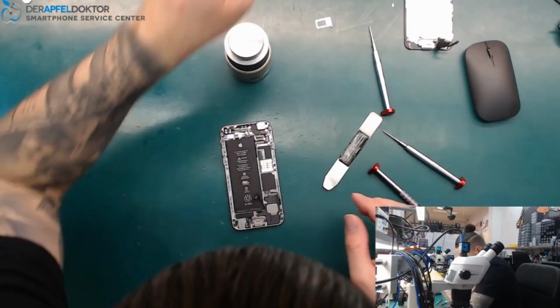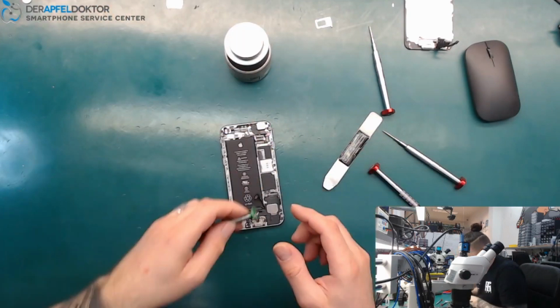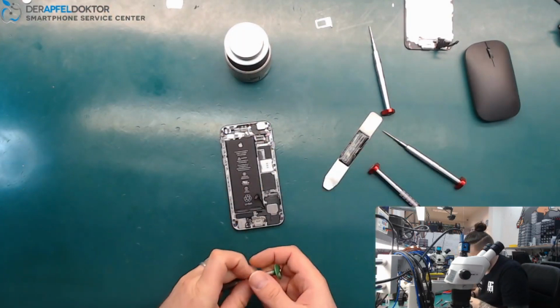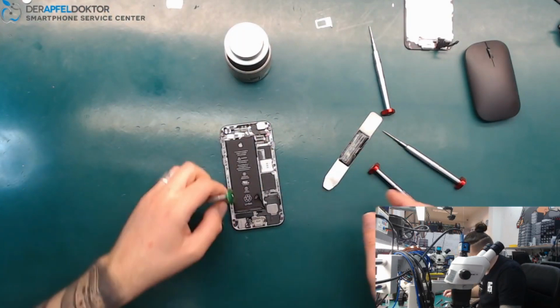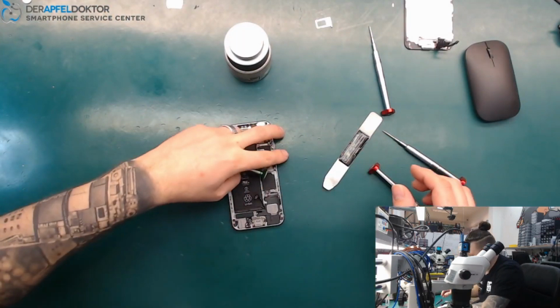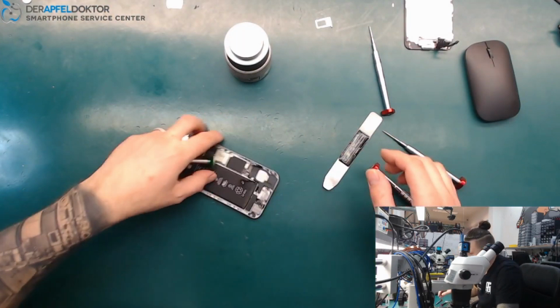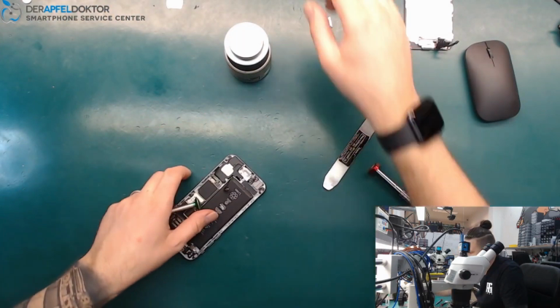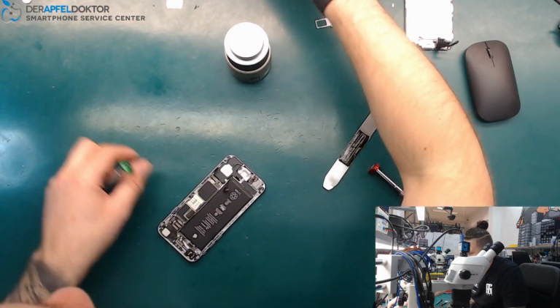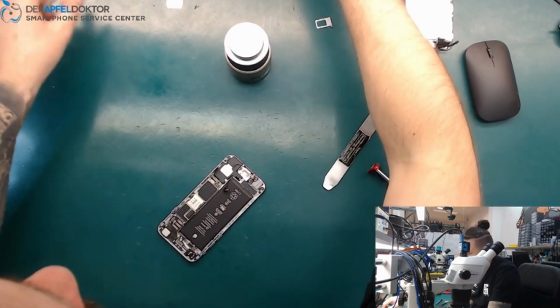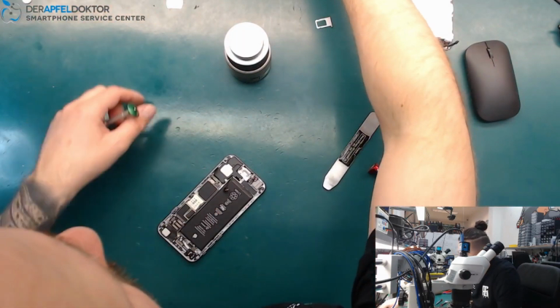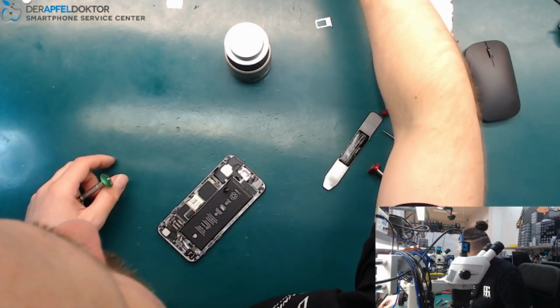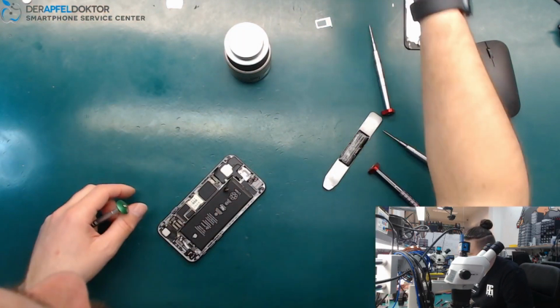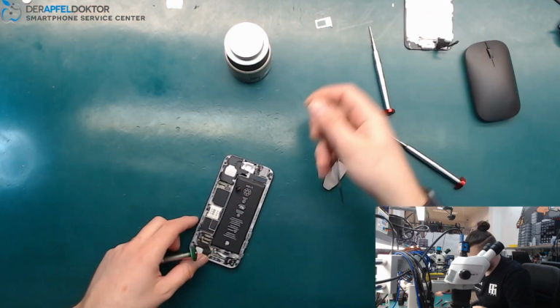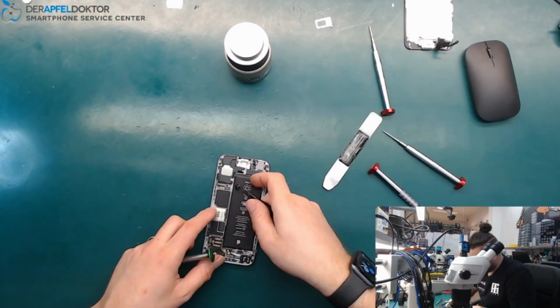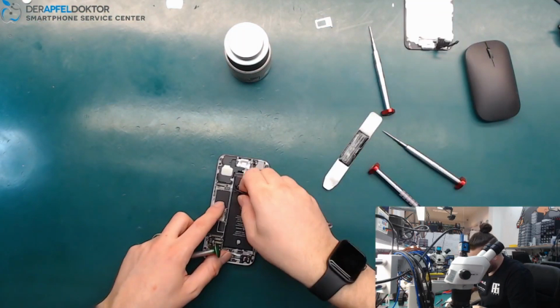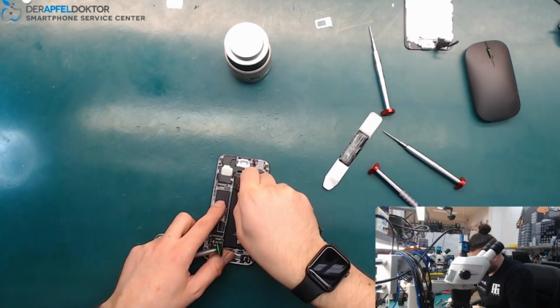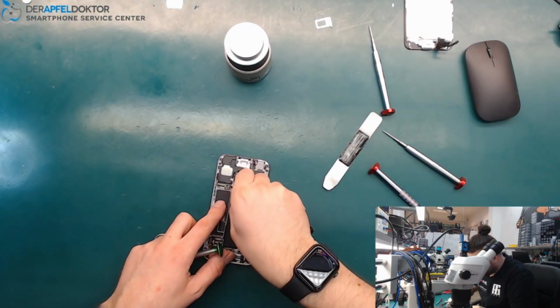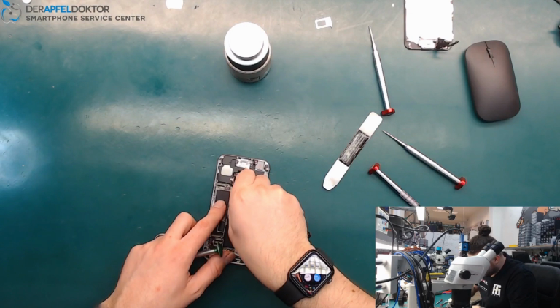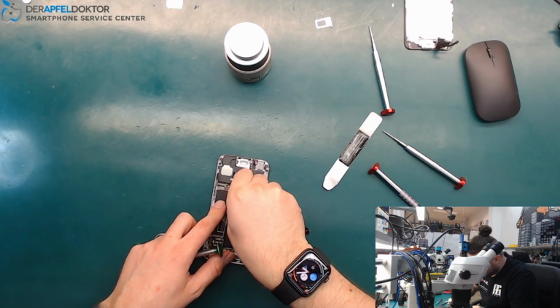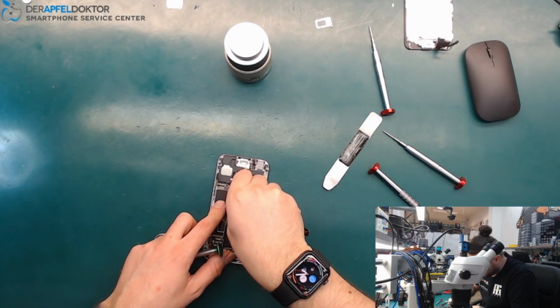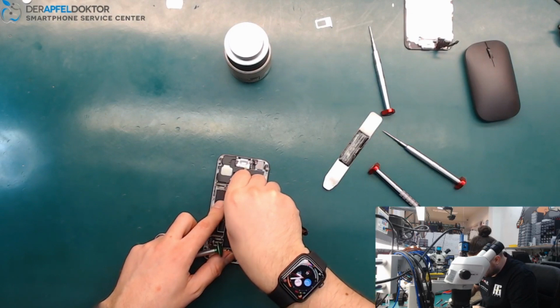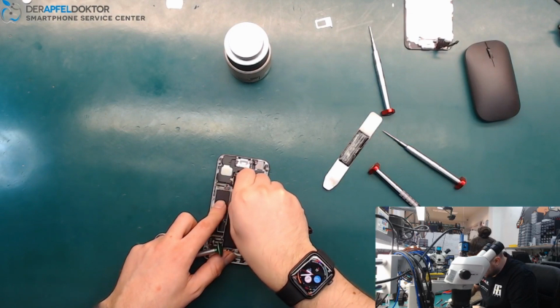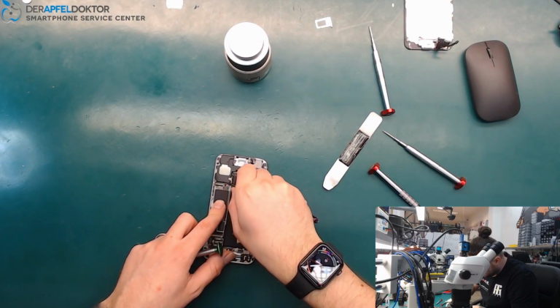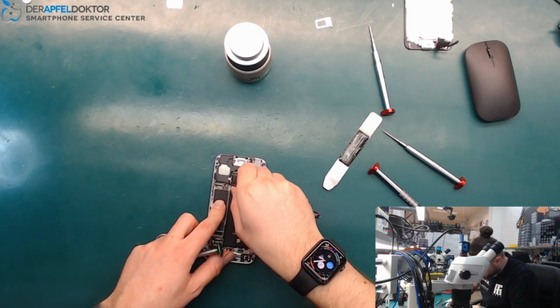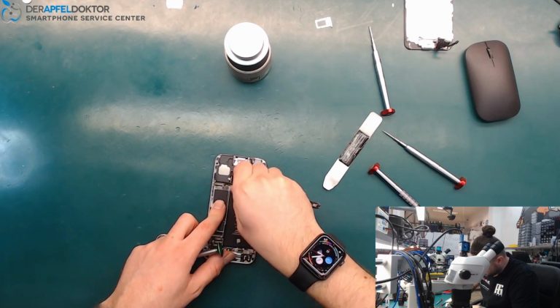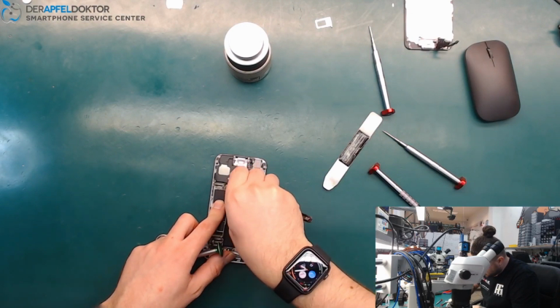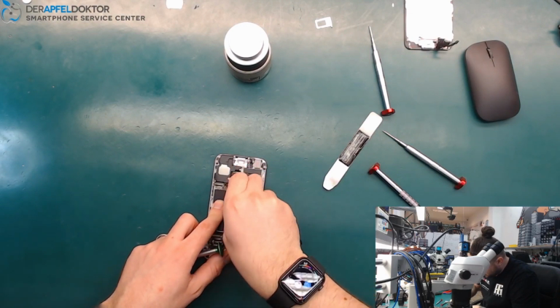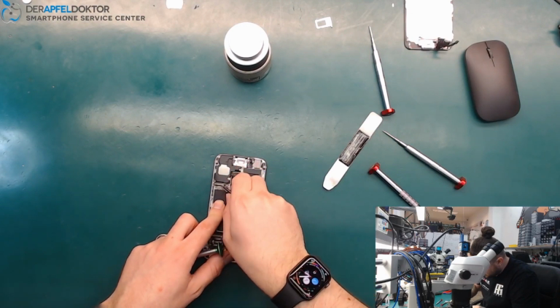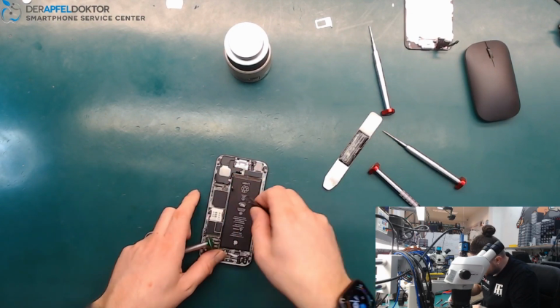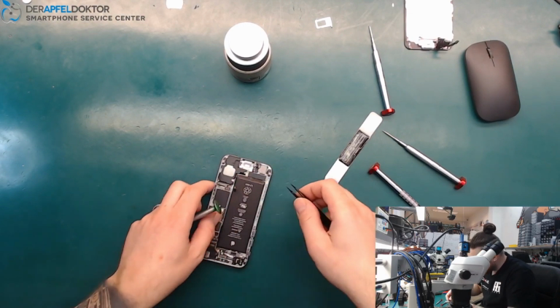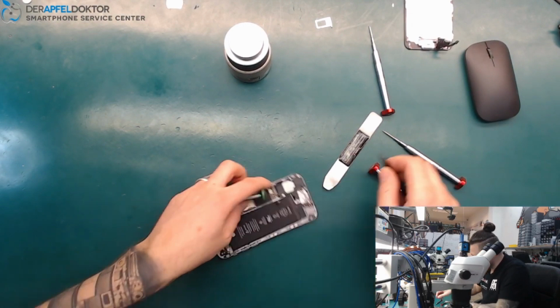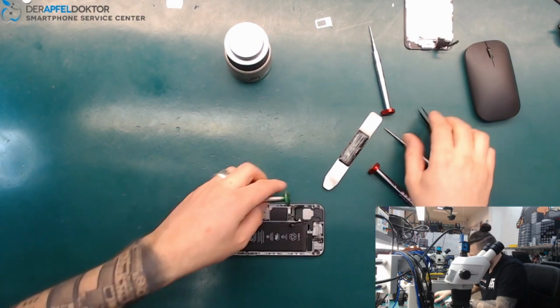Now we take out the board and see where we find the short.